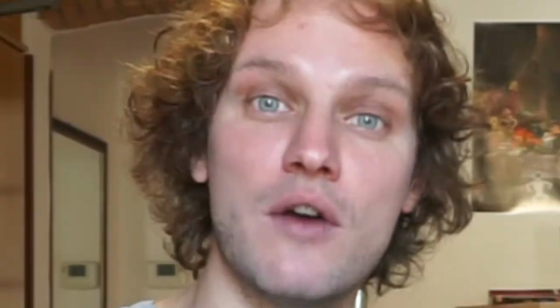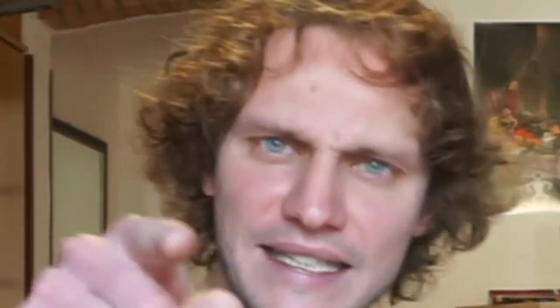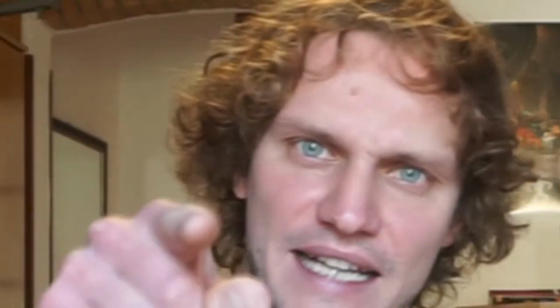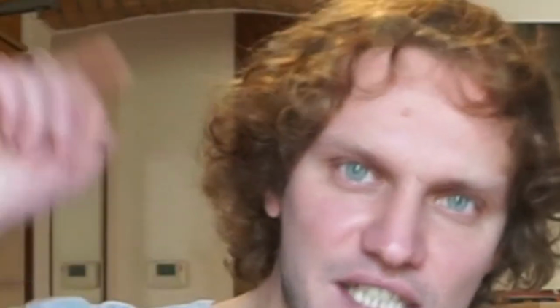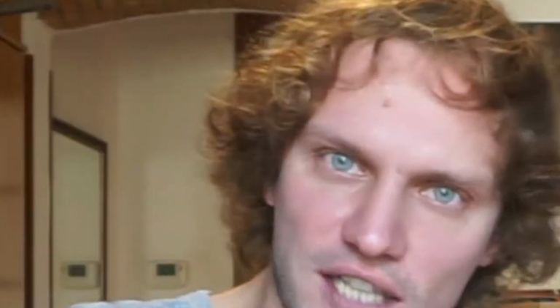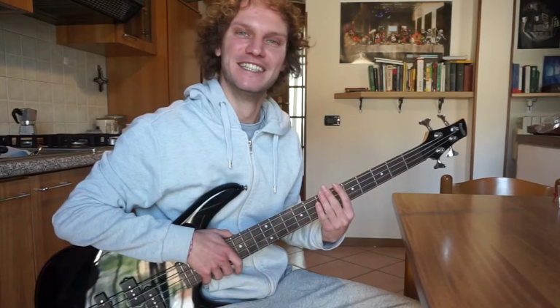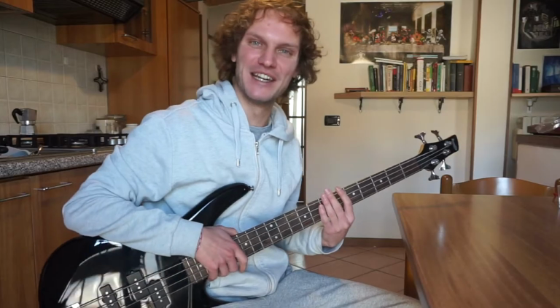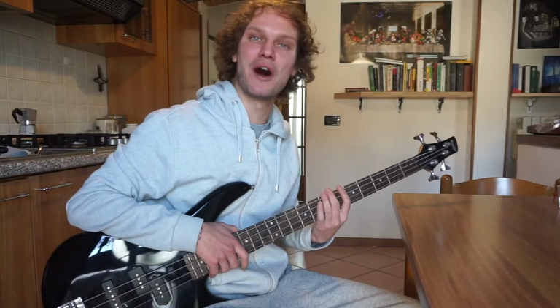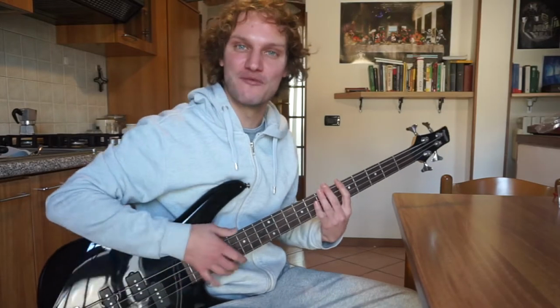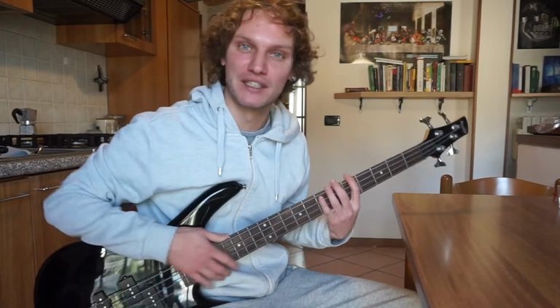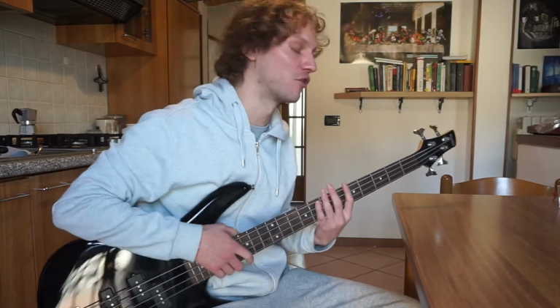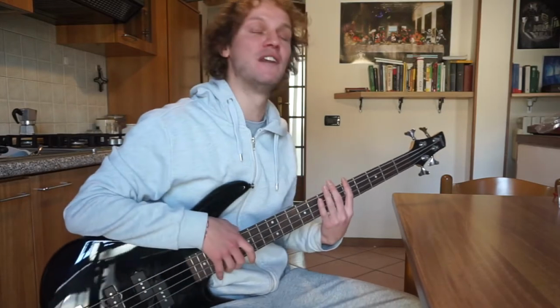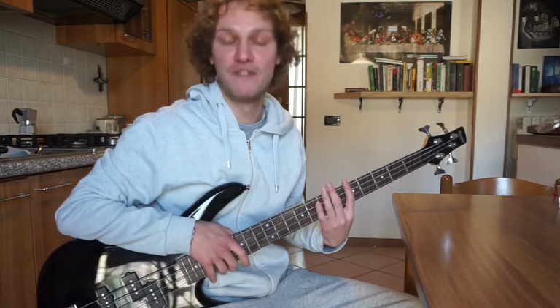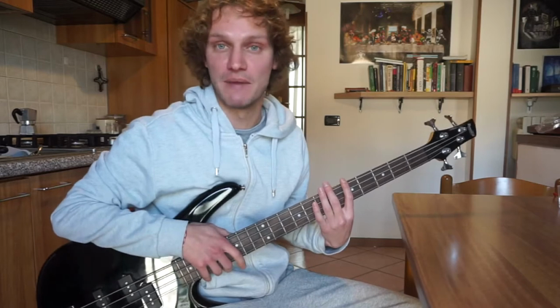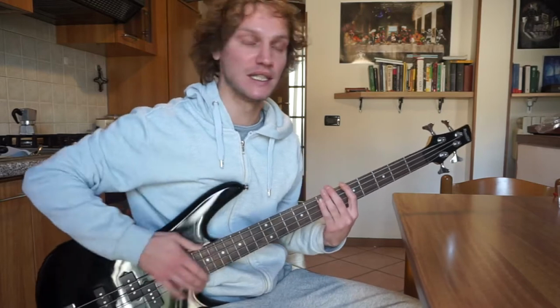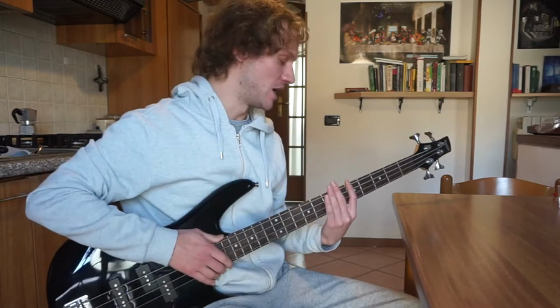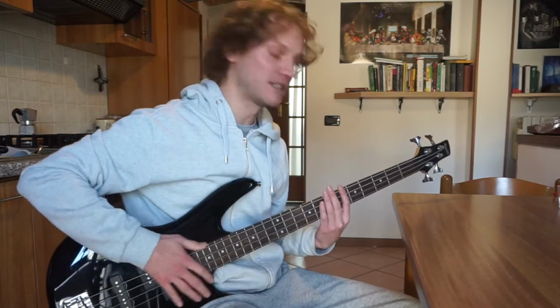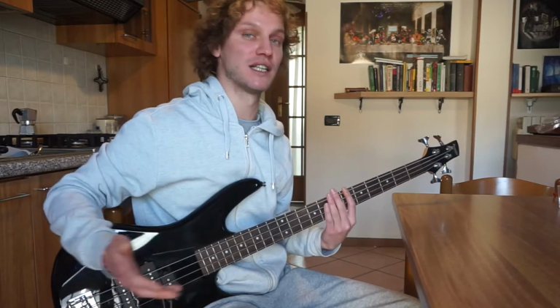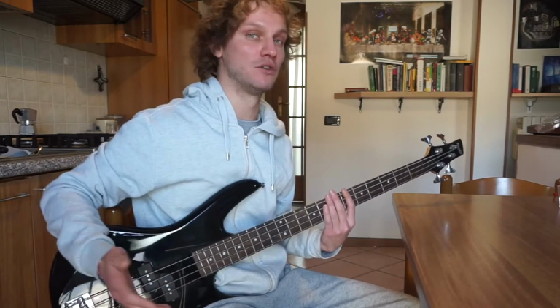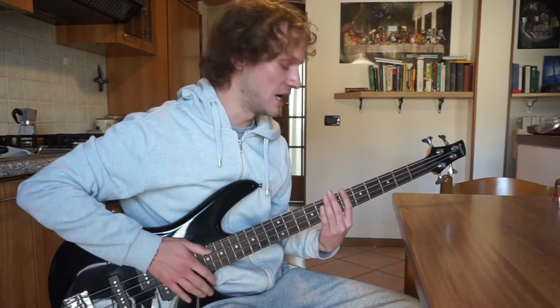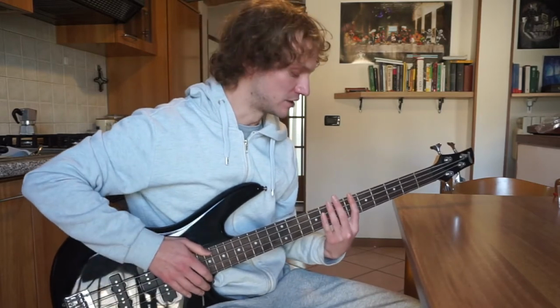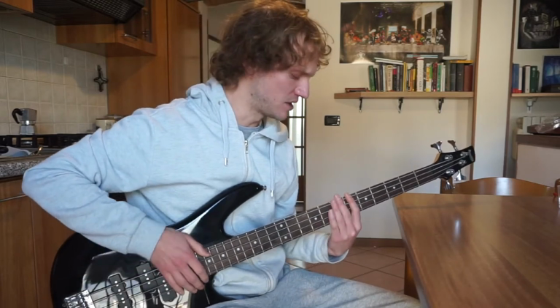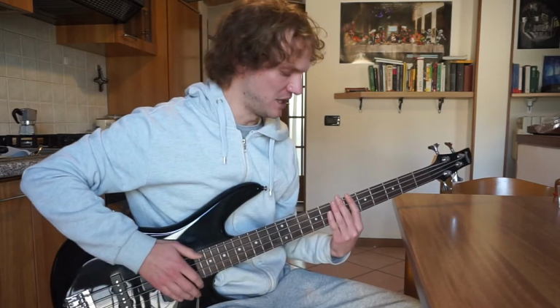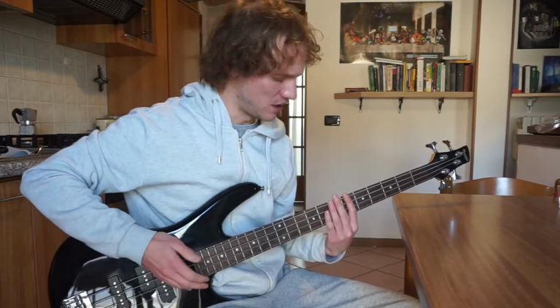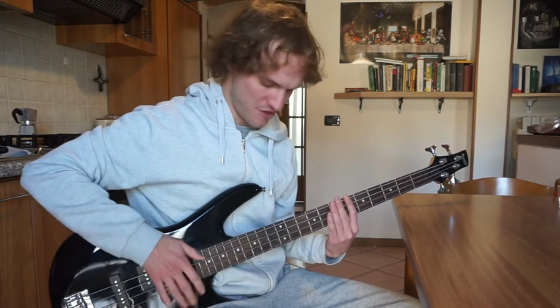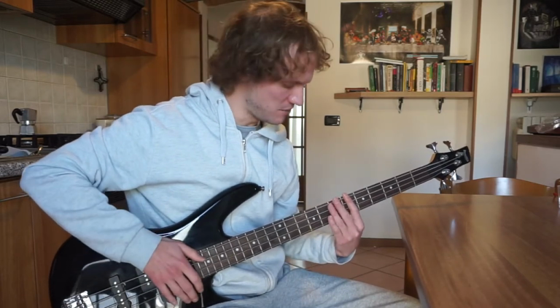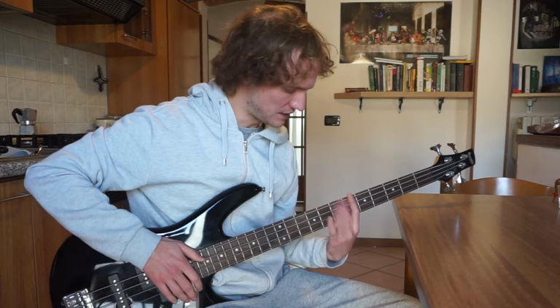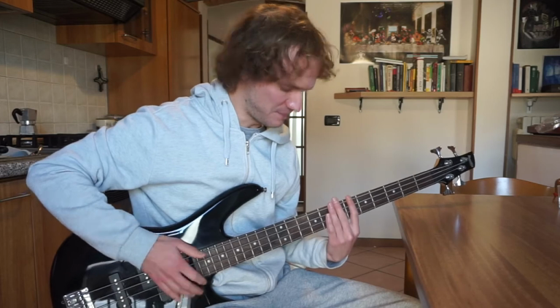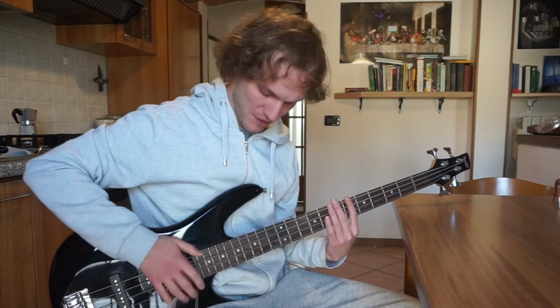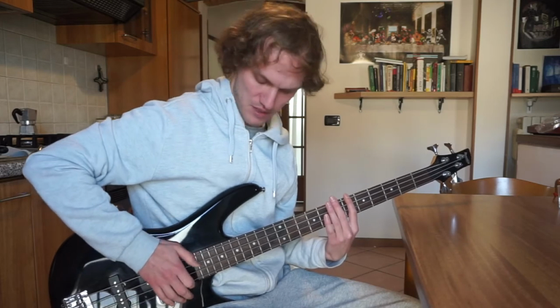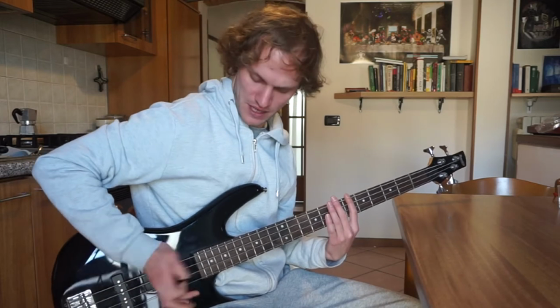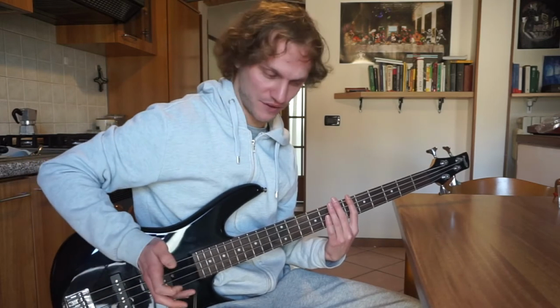So let's get this thing started. Check in number one — I've been practicing for roughly 15 minutes on this exercise that I found online that goes something like: thumb, slap, thumb, index finger.